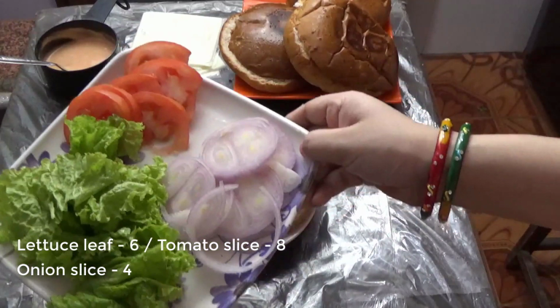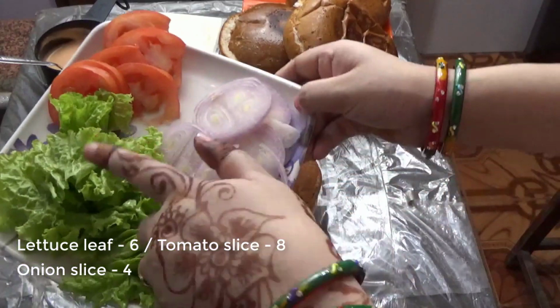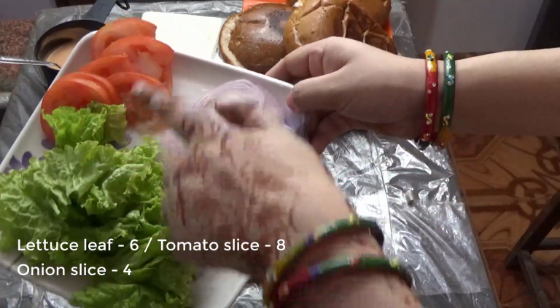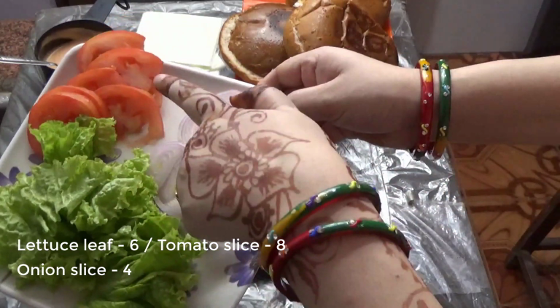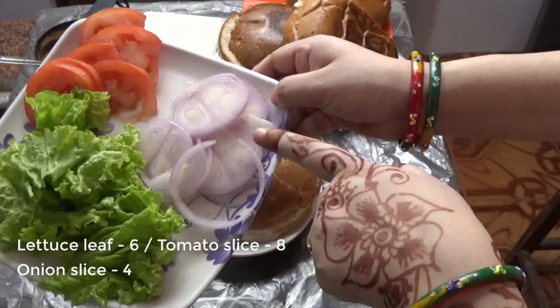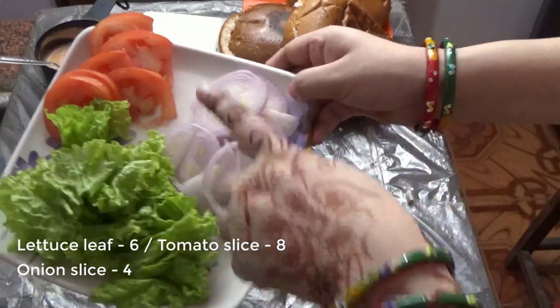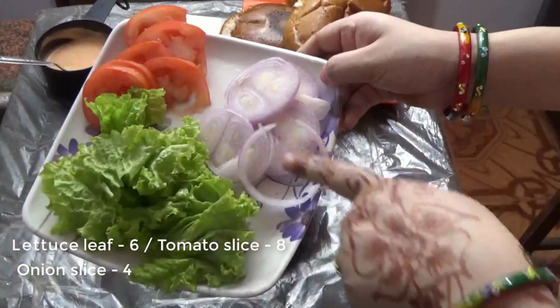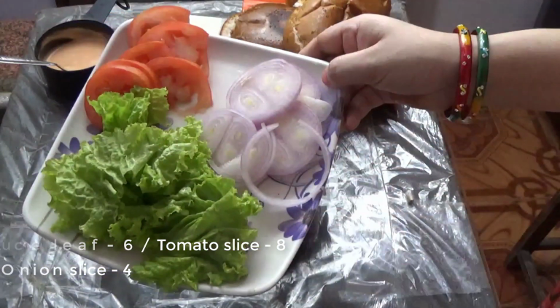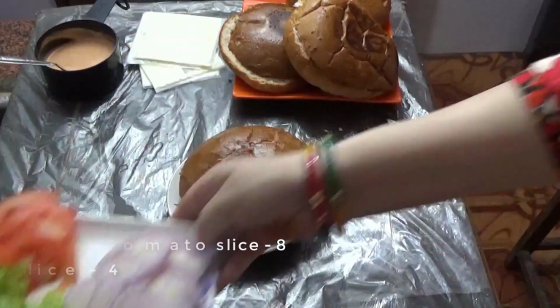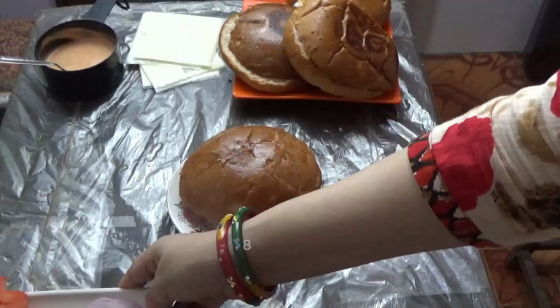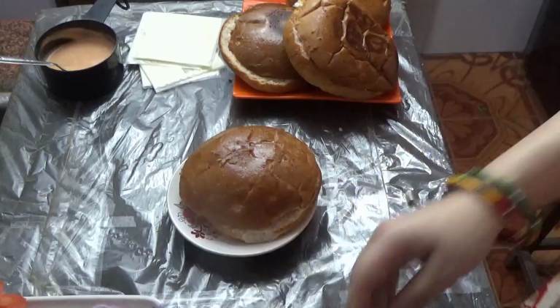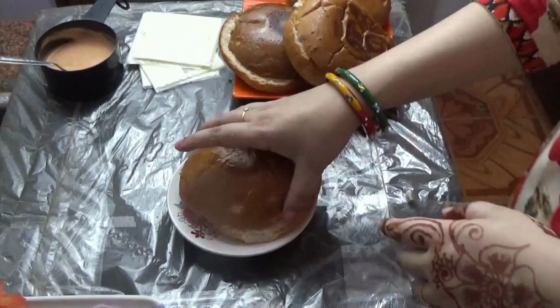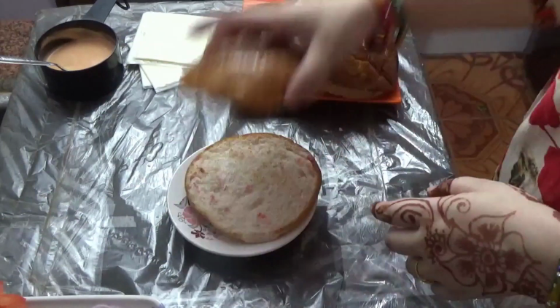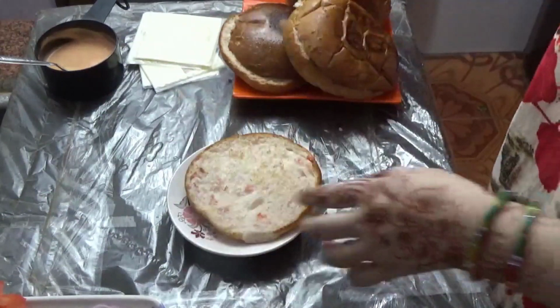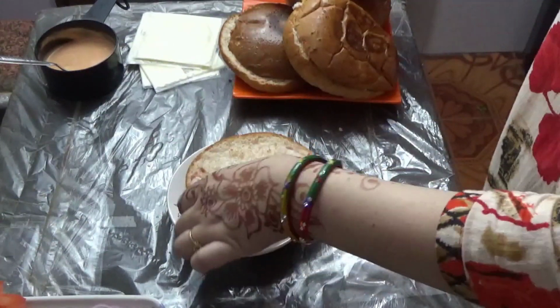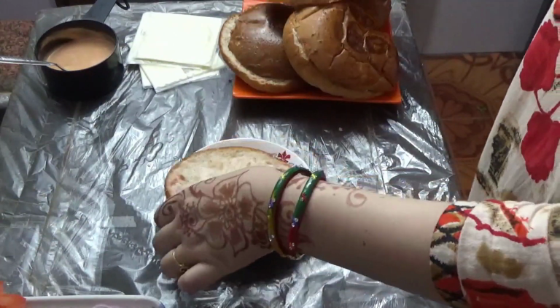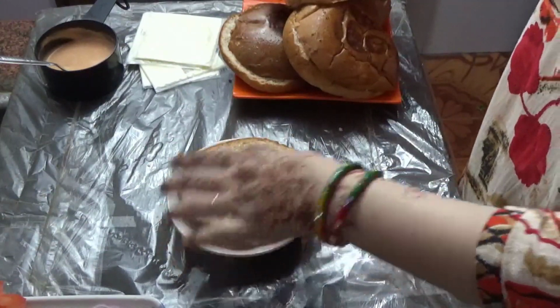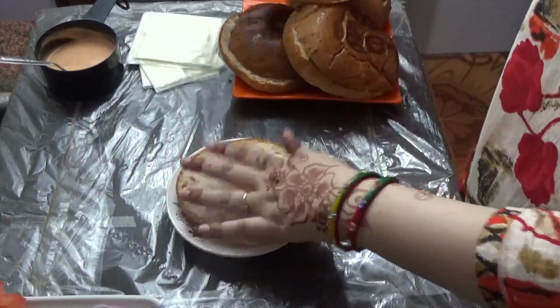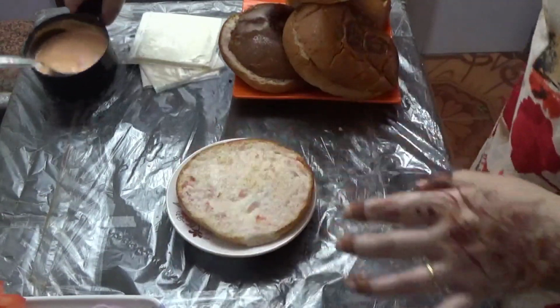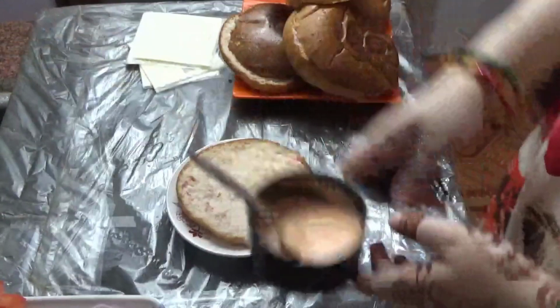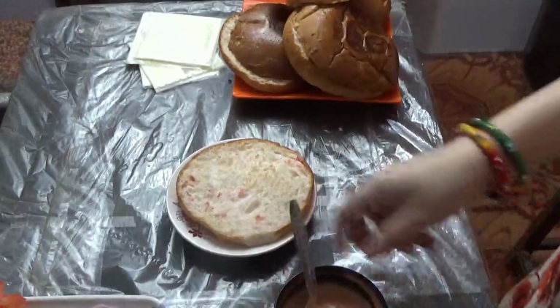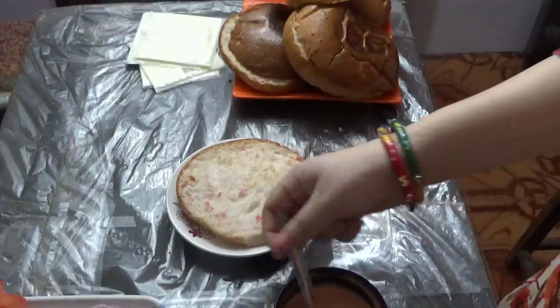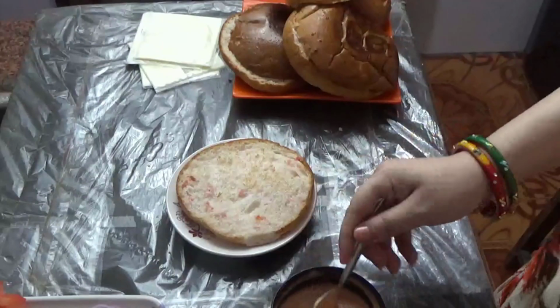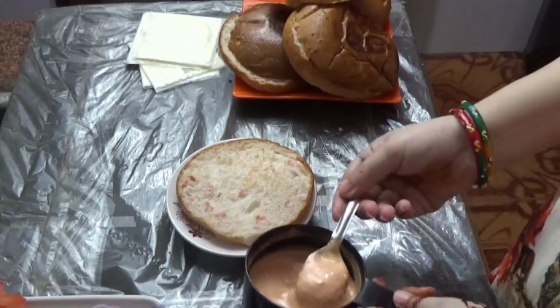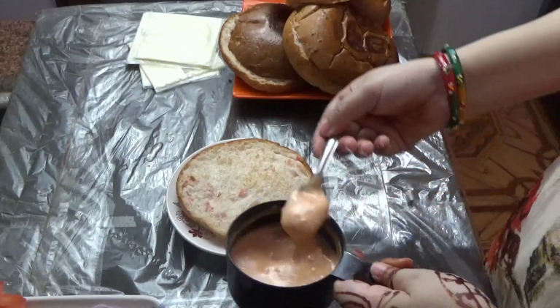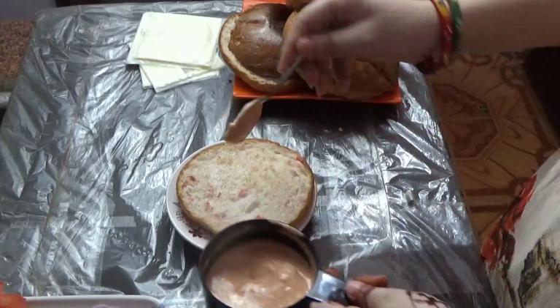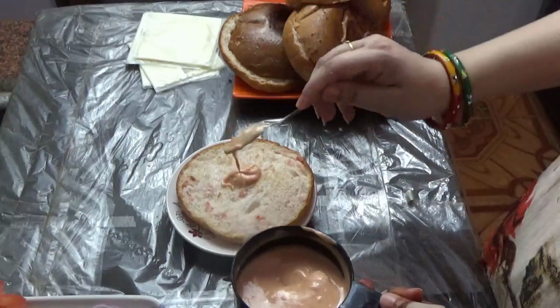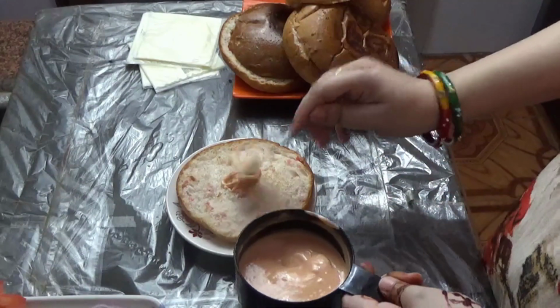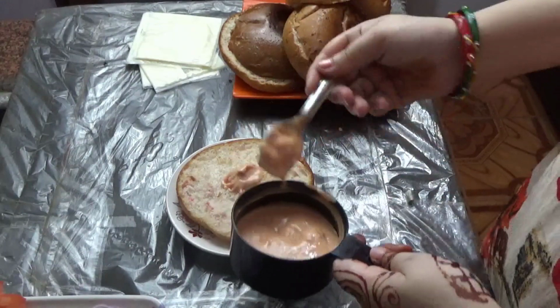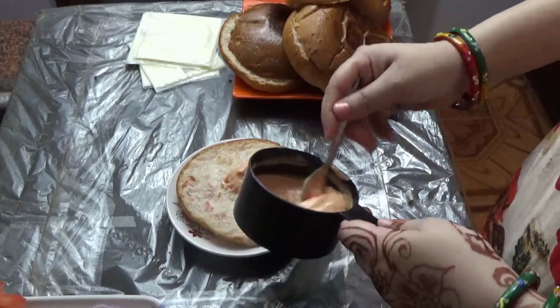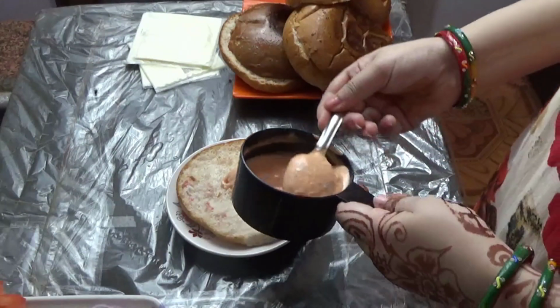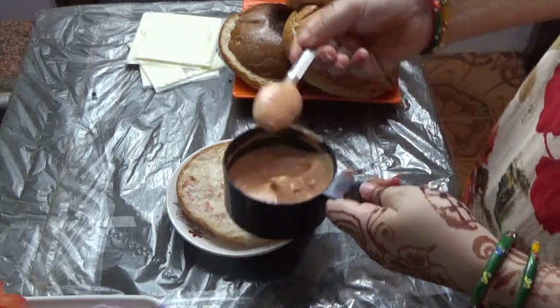Cheese slice, lettuce leaves, tomatoes and onion slices are ready. Now let's assemble the burger. I am going to add the mayonnaise and ketchup sauce to the bun.